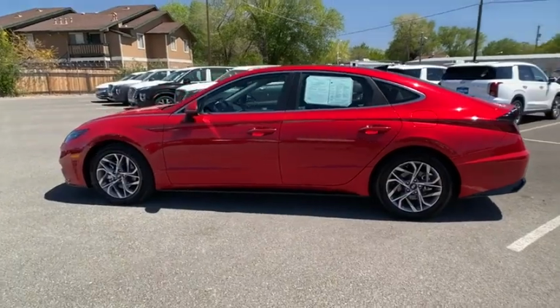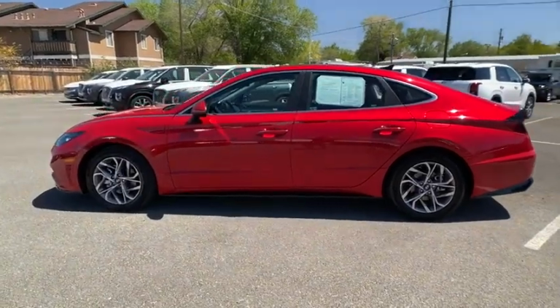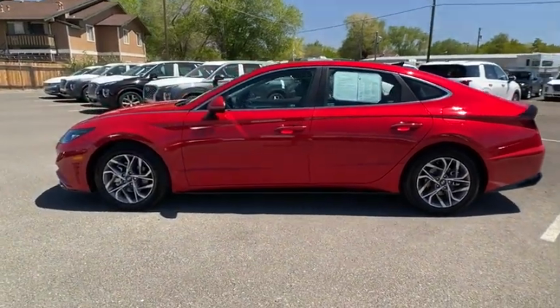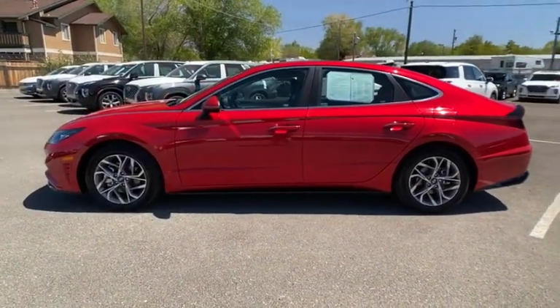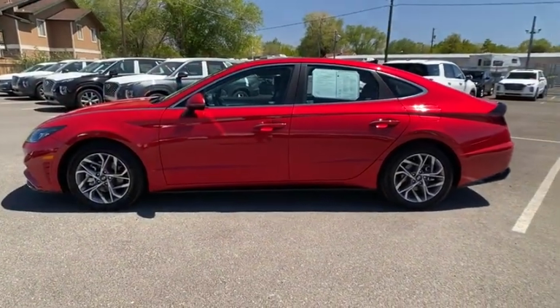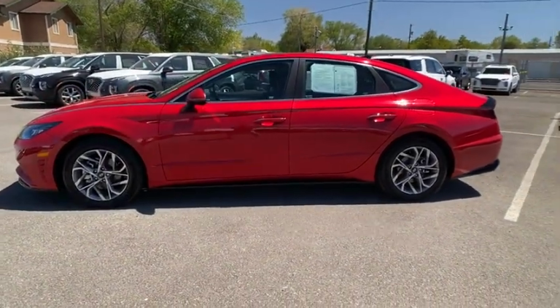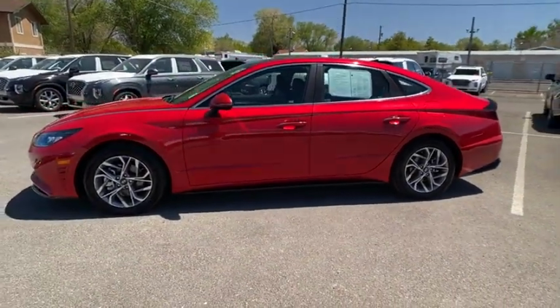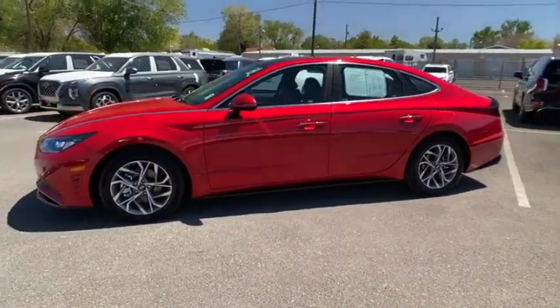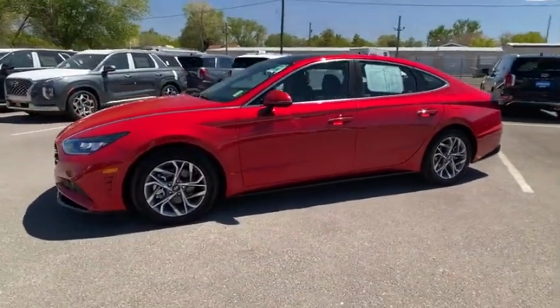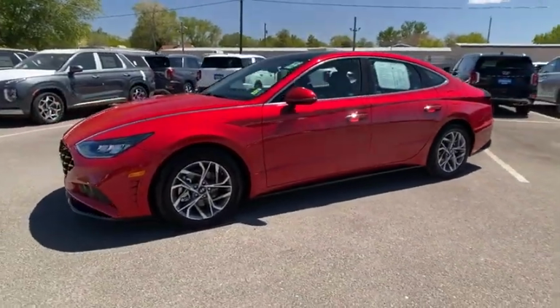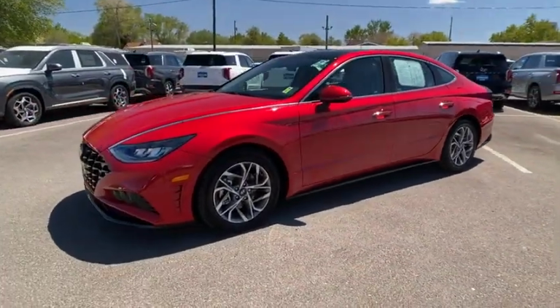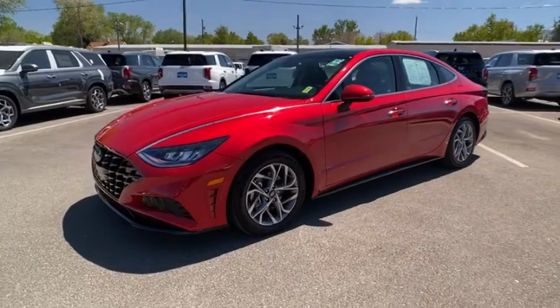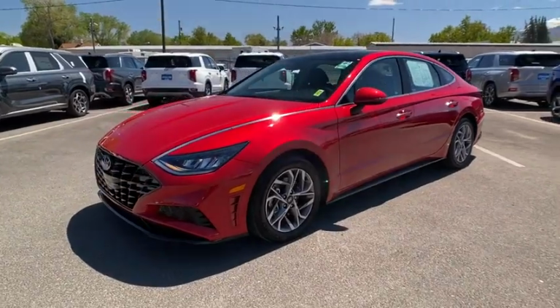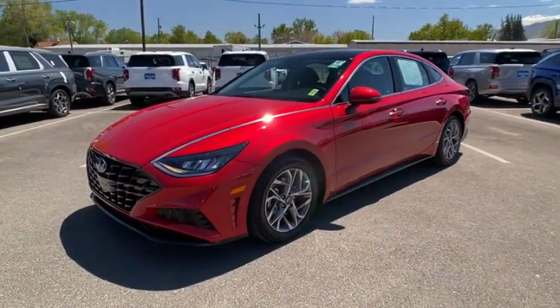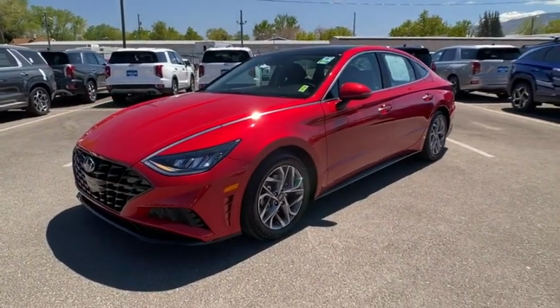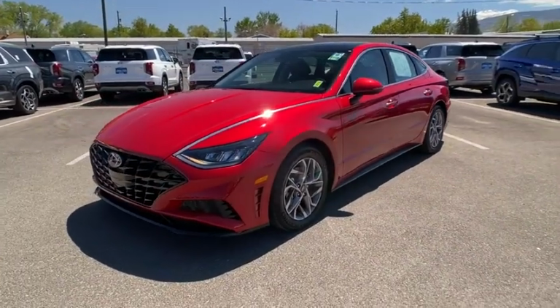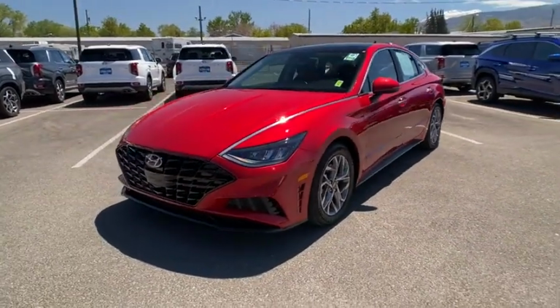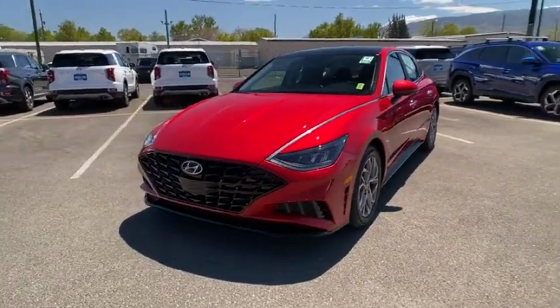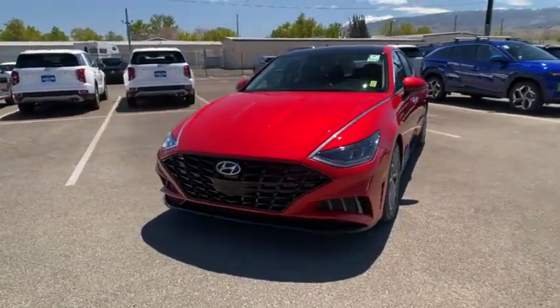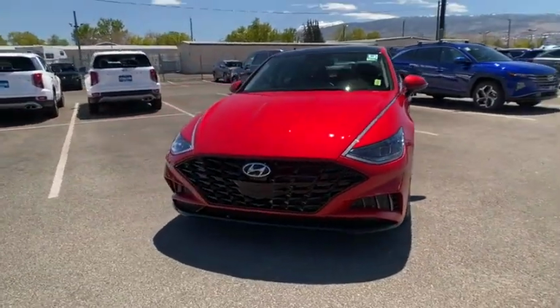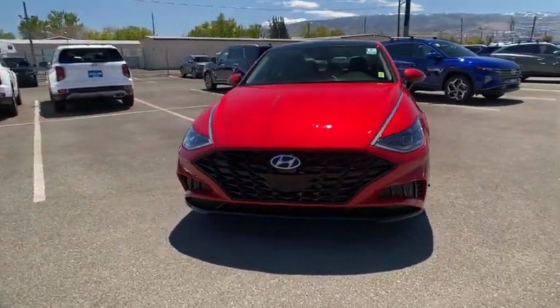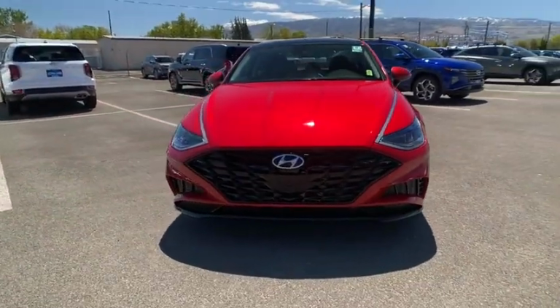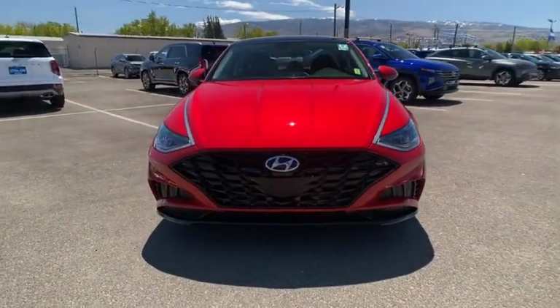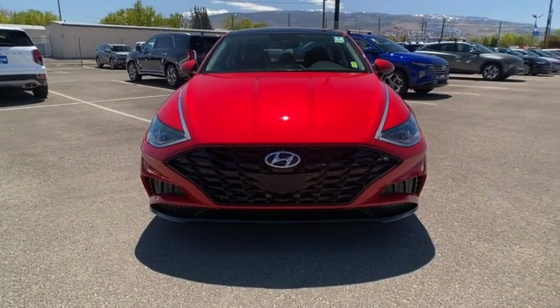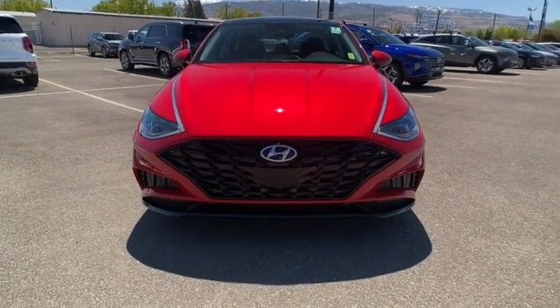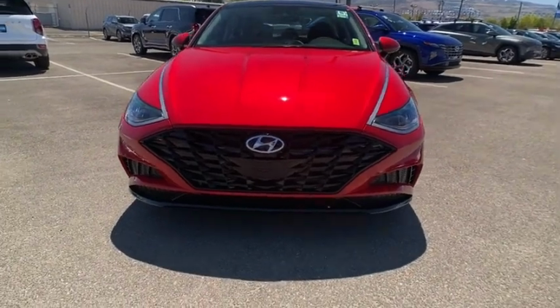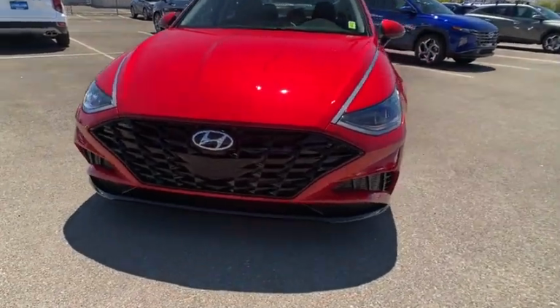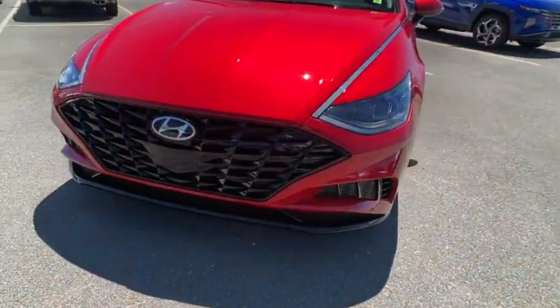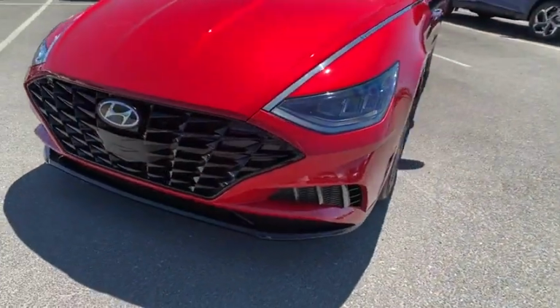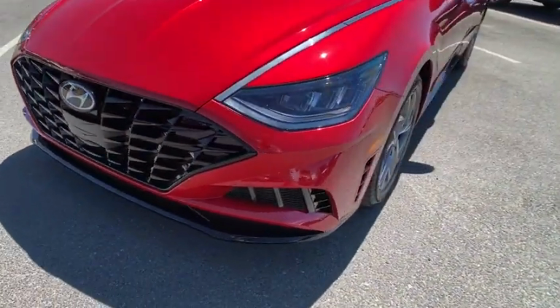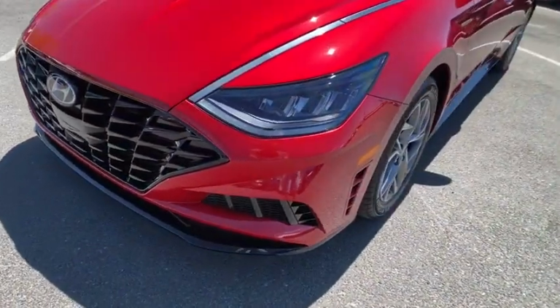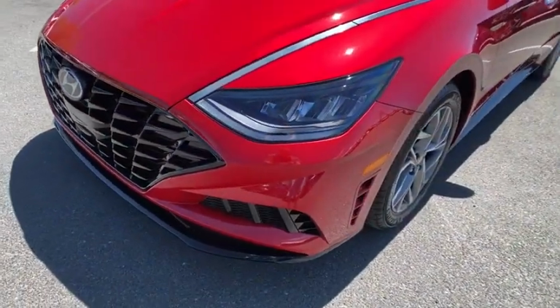This vehicle has less than 5,000 miles. Here are some of this vehicle's great options: keyless entry, backup camera, power liftgate, remote engine start, leather-wrapped steering wheel, adjustable steering wheel, driver lumbar, and power steering.